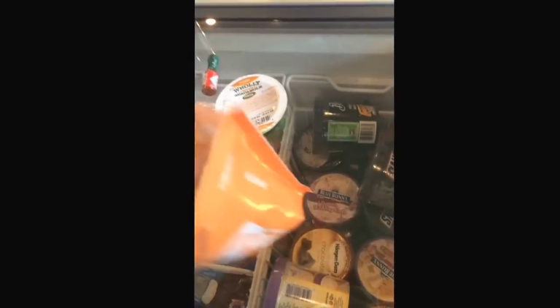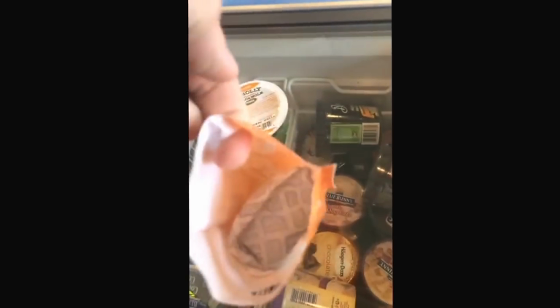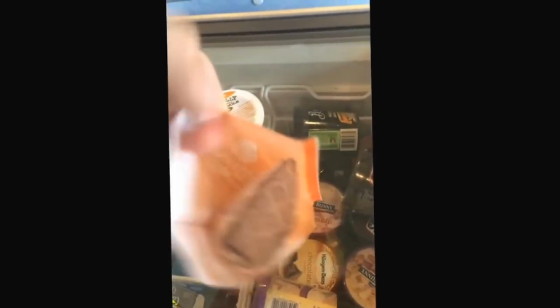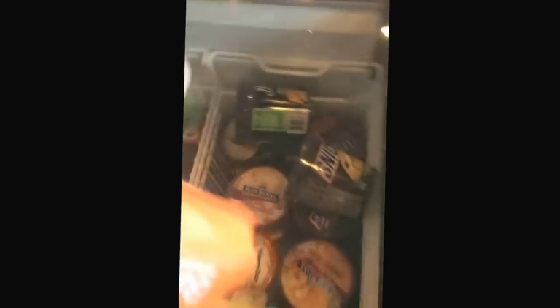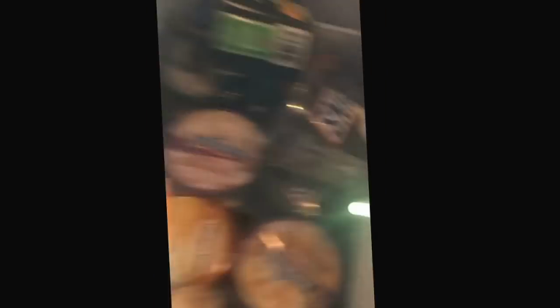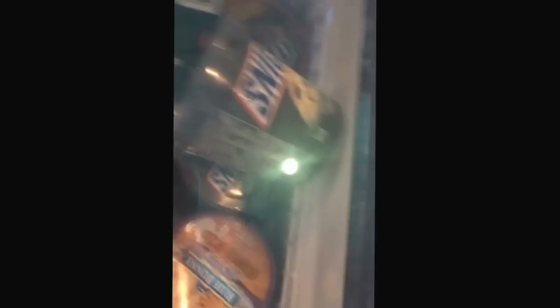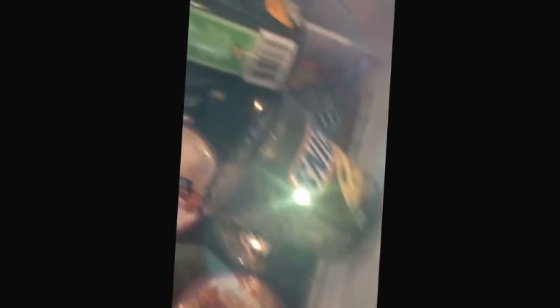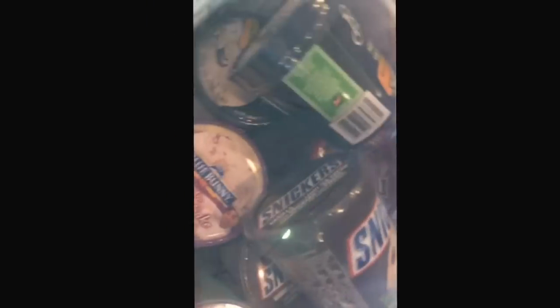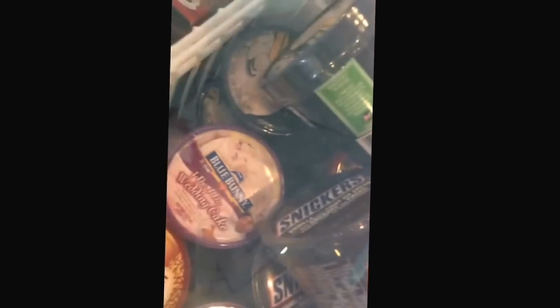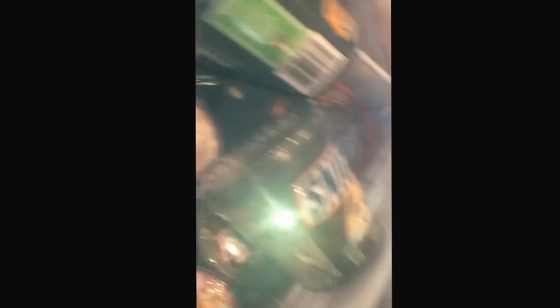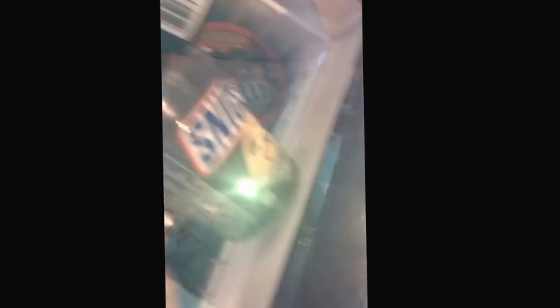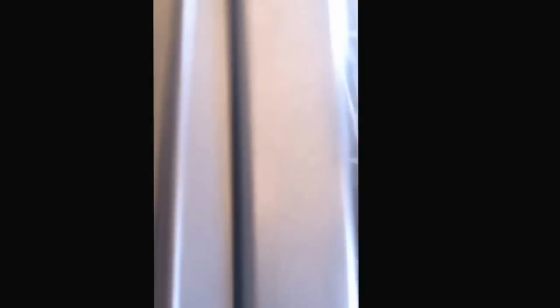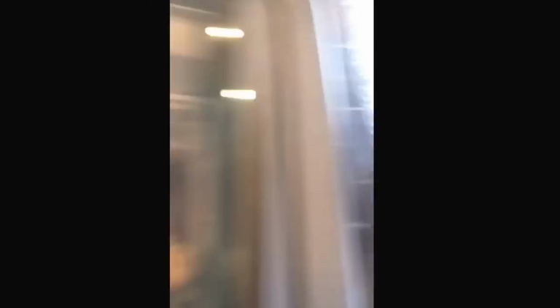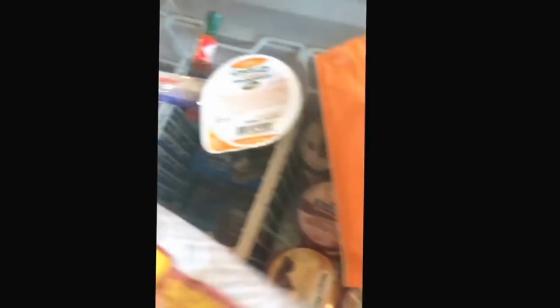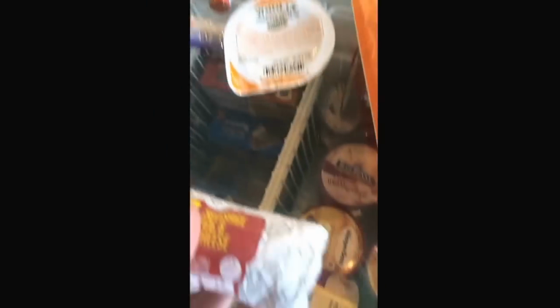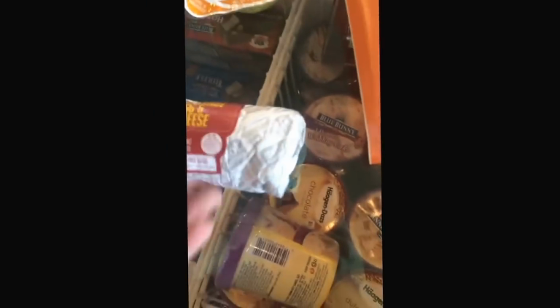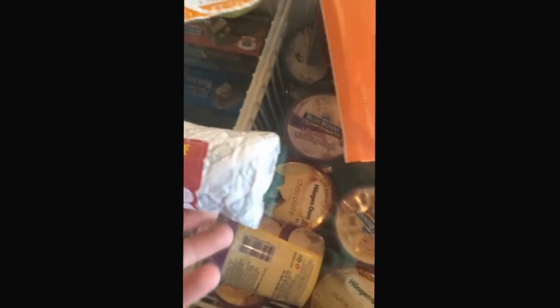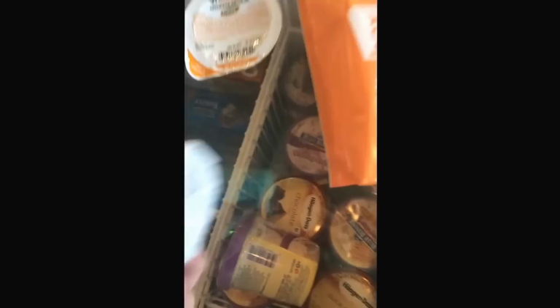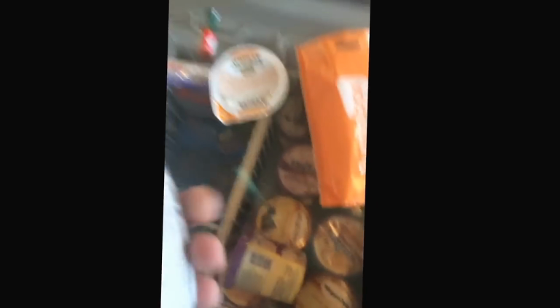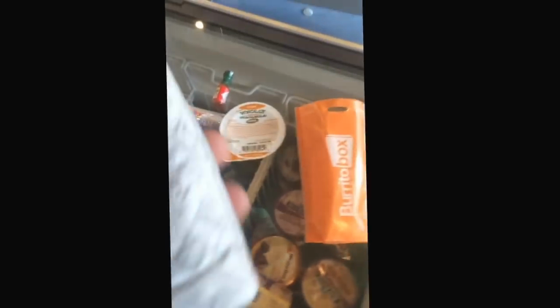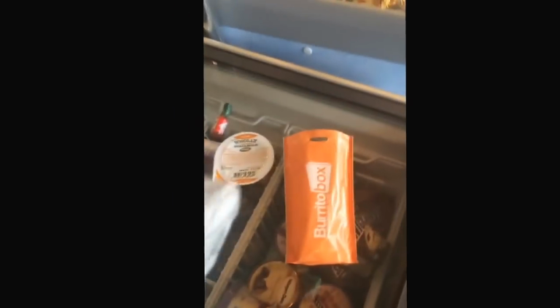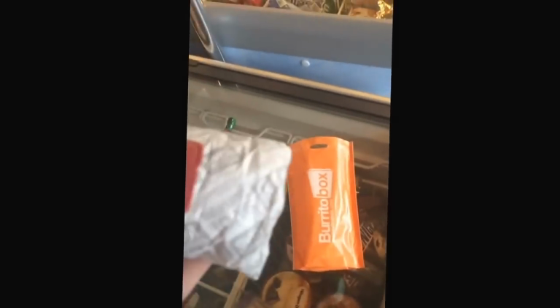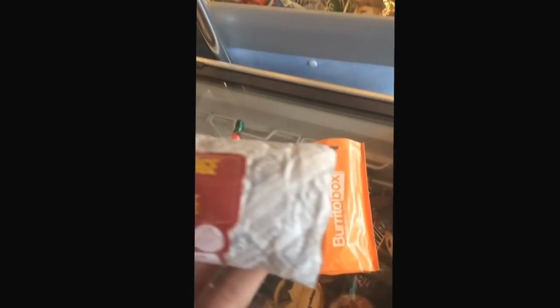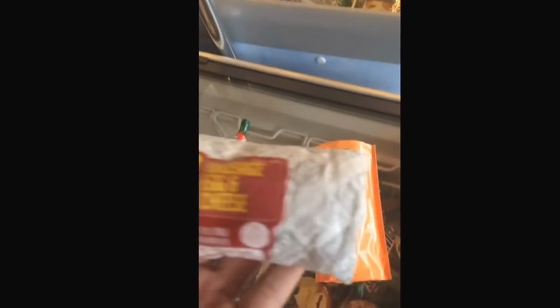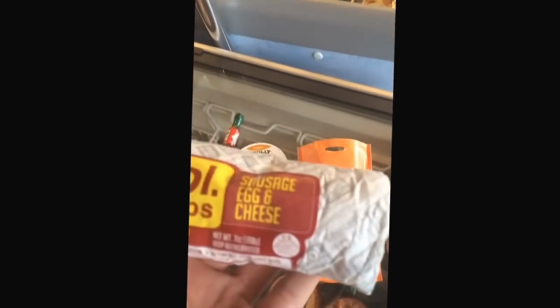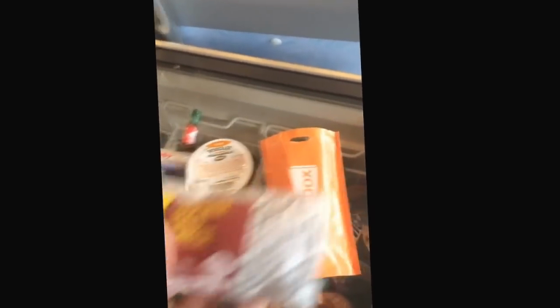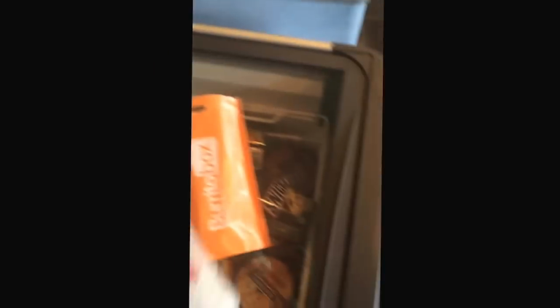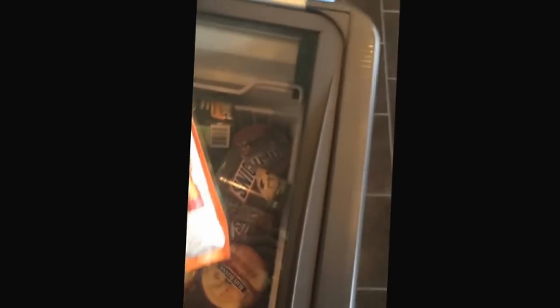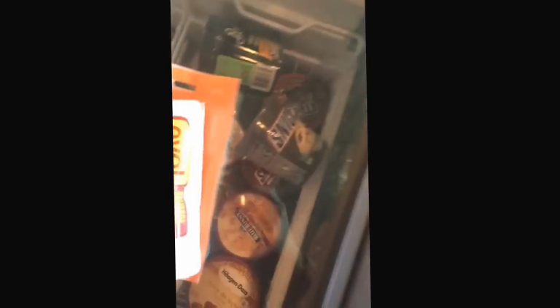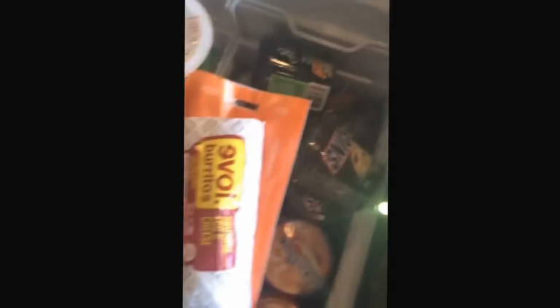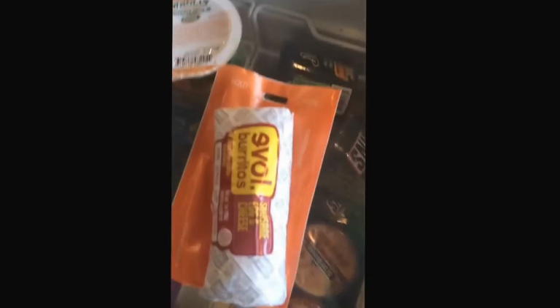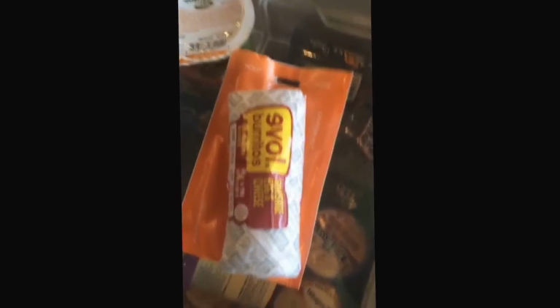You can hold it. It's wet — it's been steamed. Sausage, egg and cheese. Let's try this out.